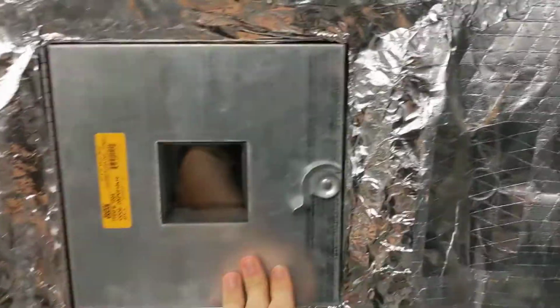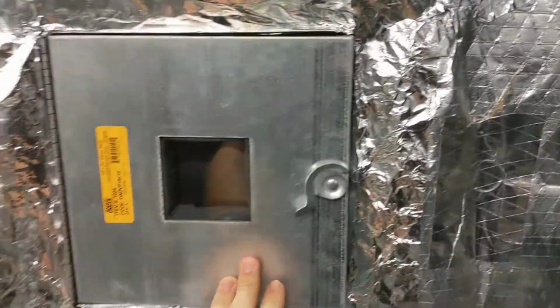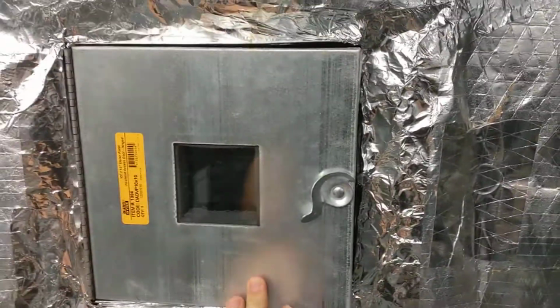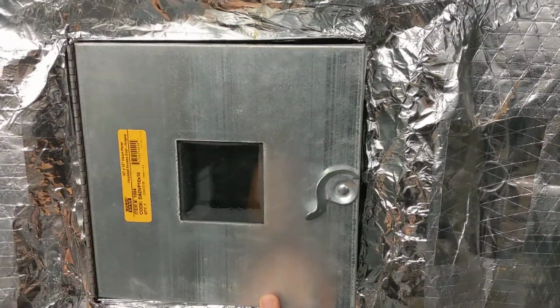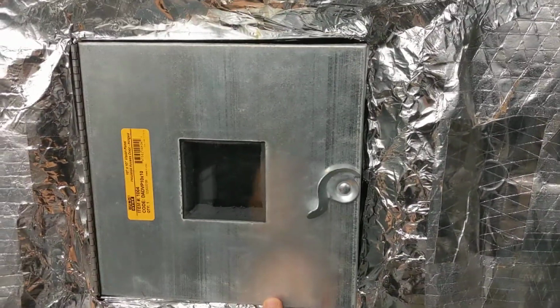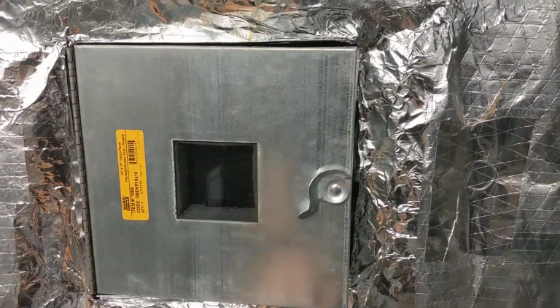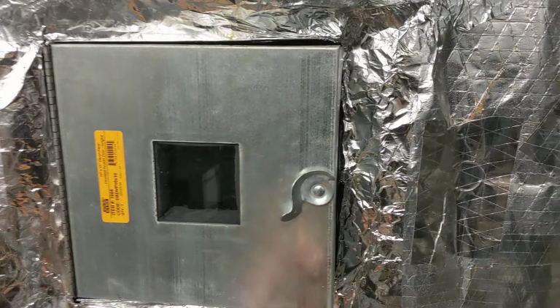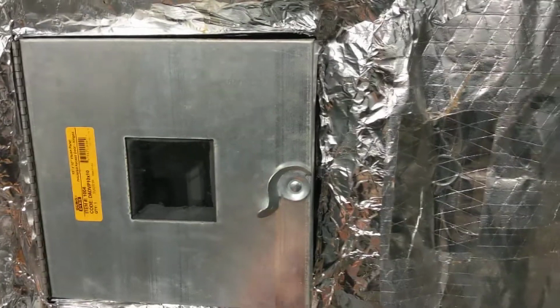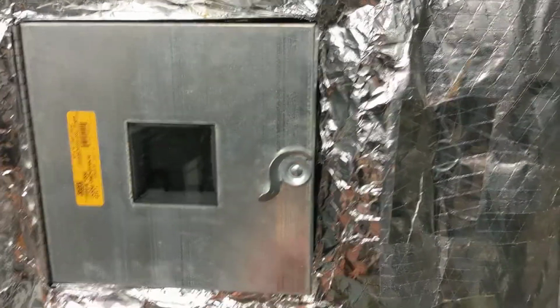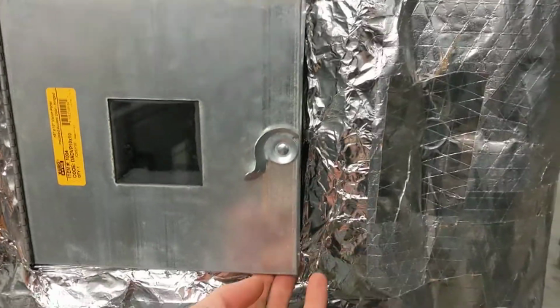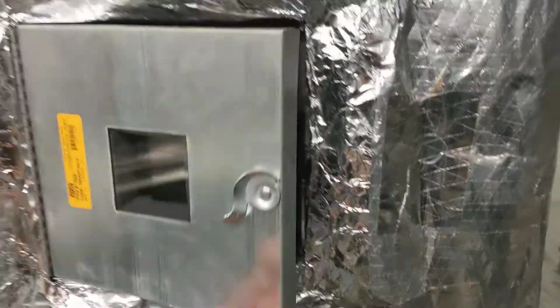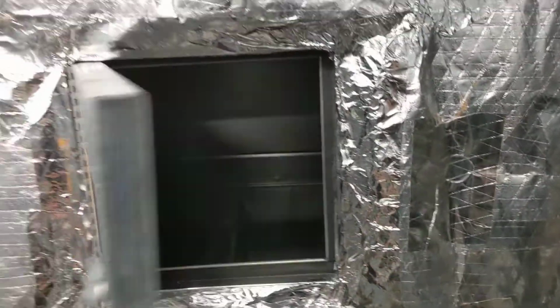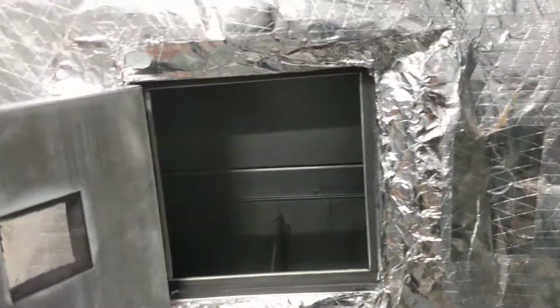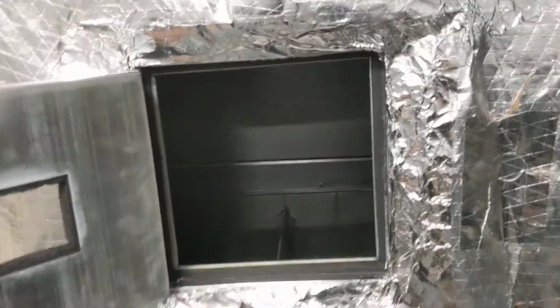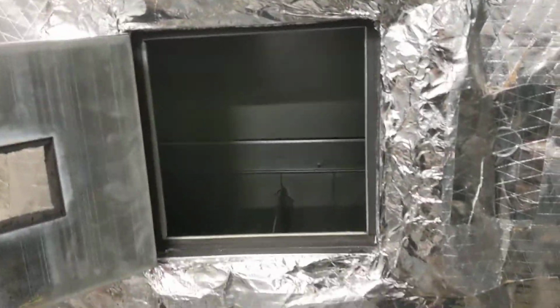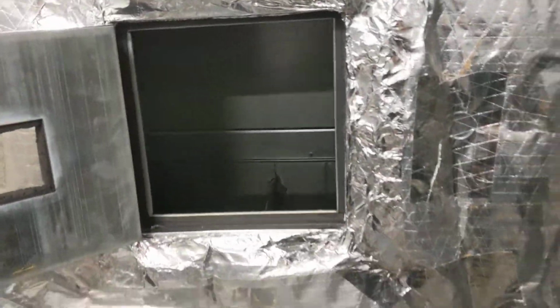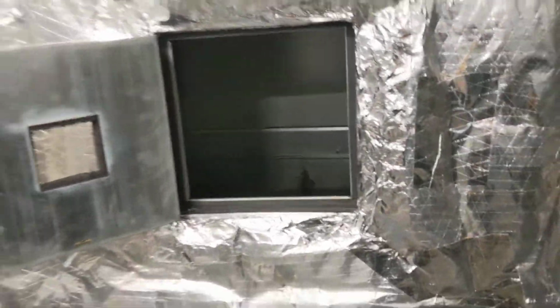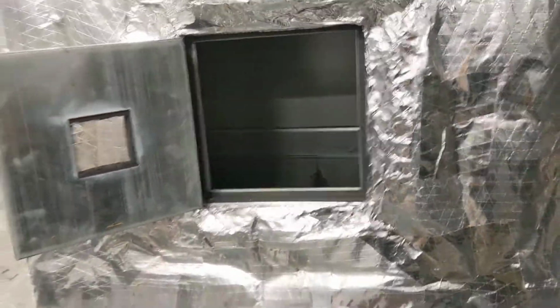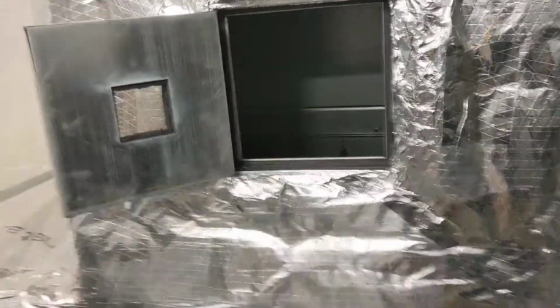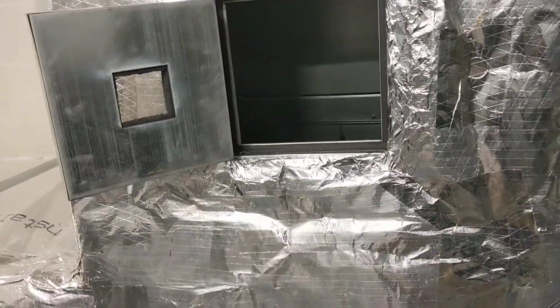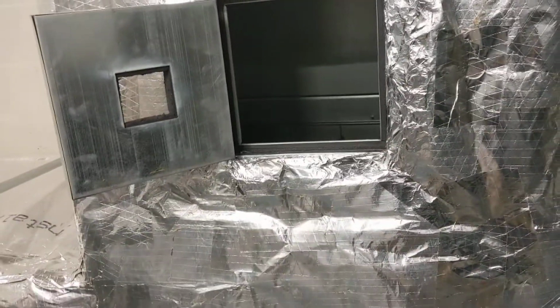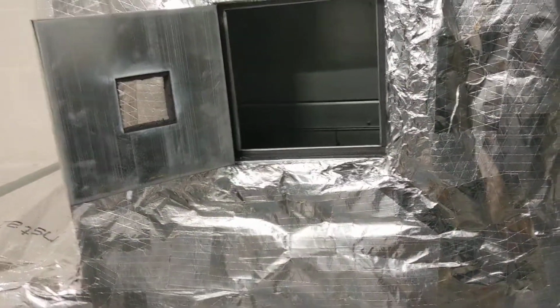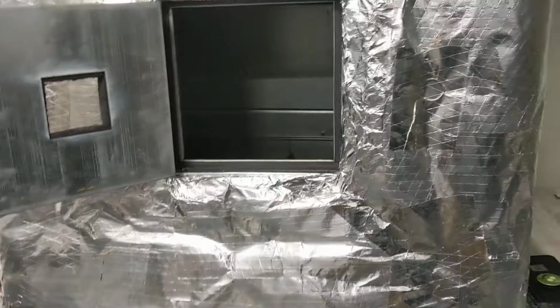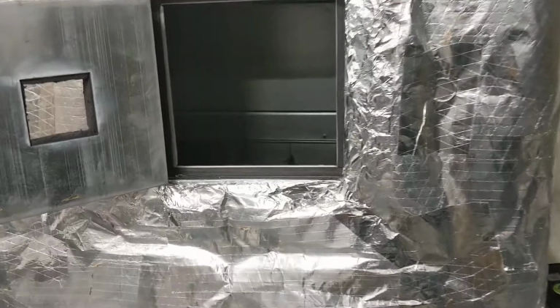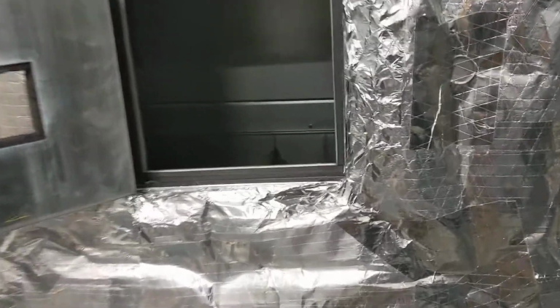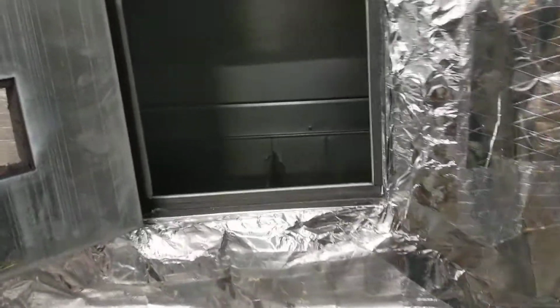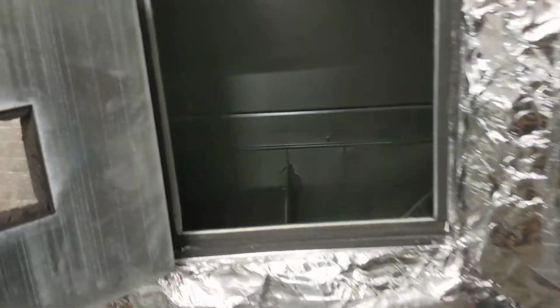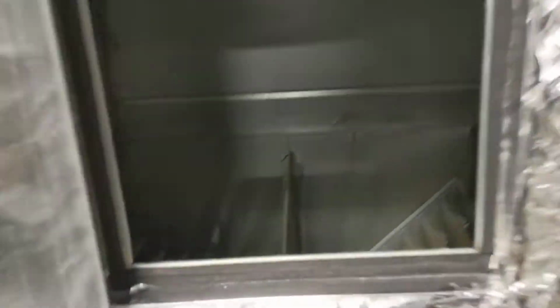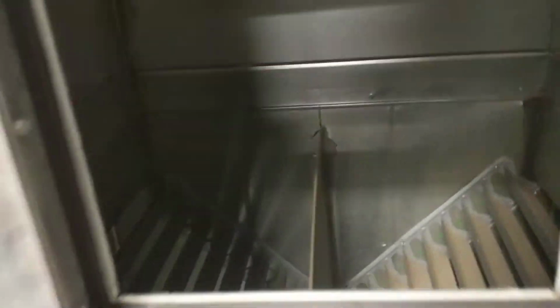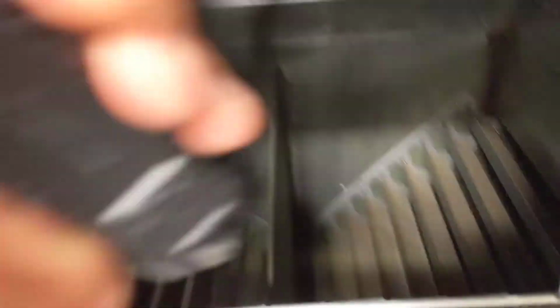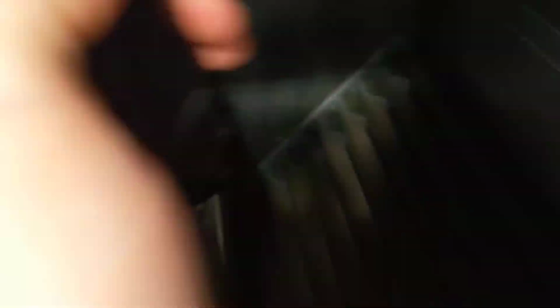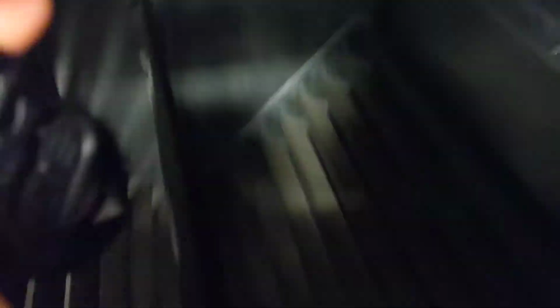These are called access doors. These access doors allow us to, just like they say, access inside the ductwork. So let's take a look inside.